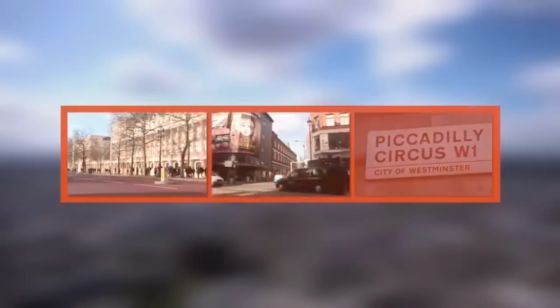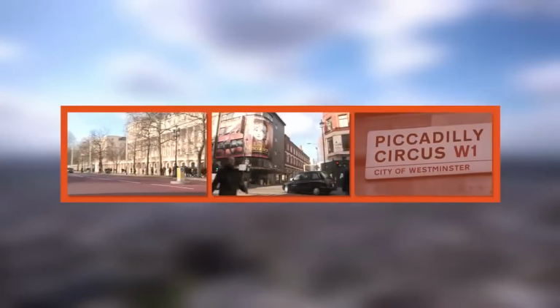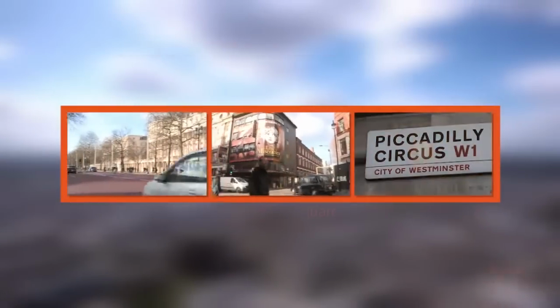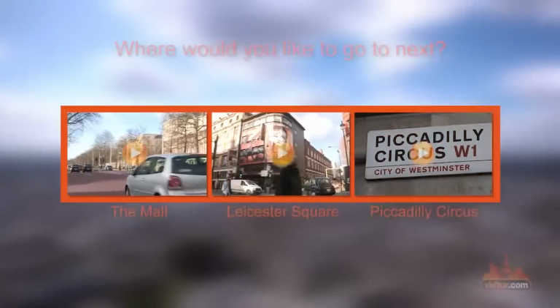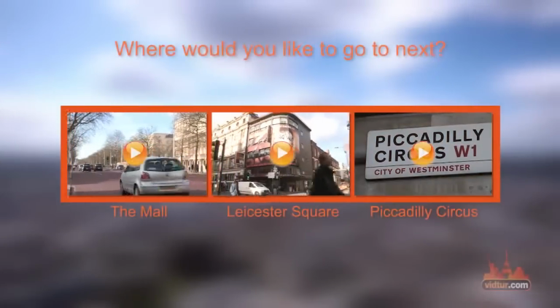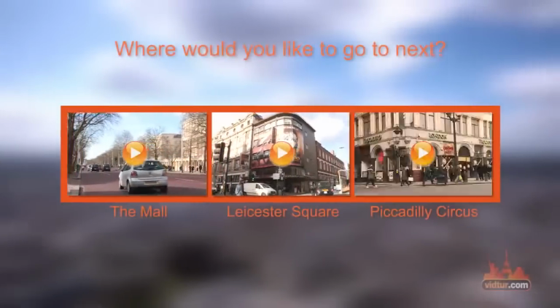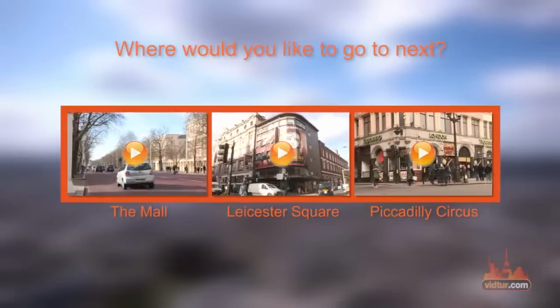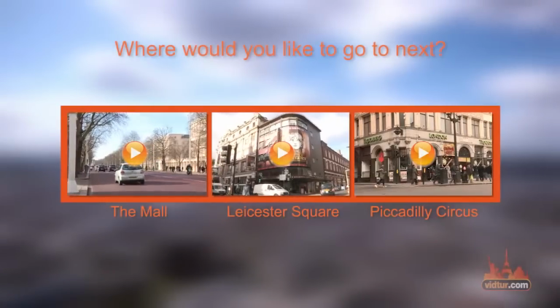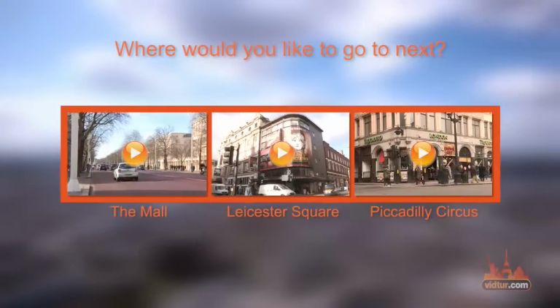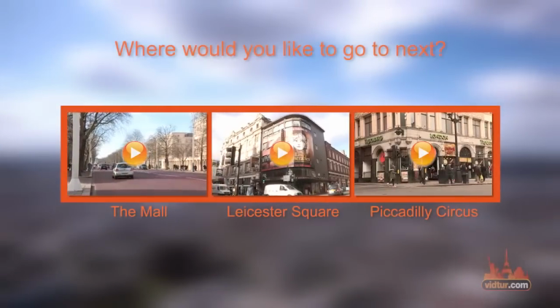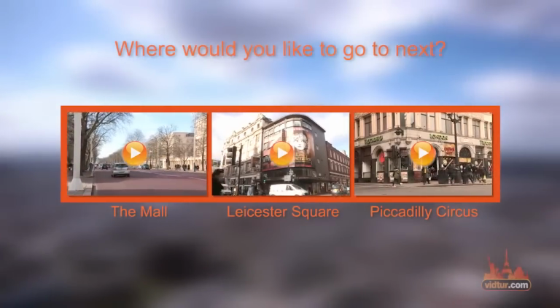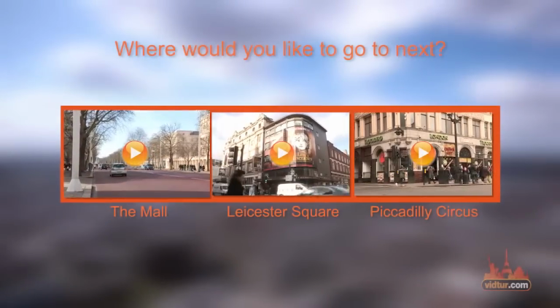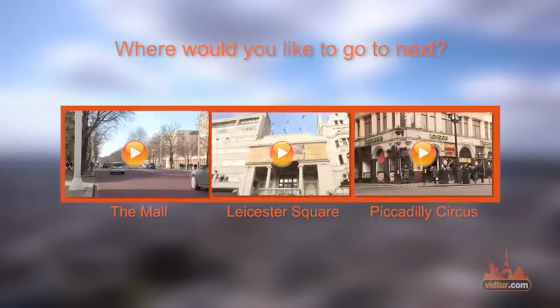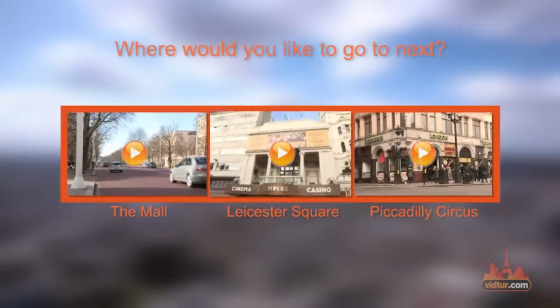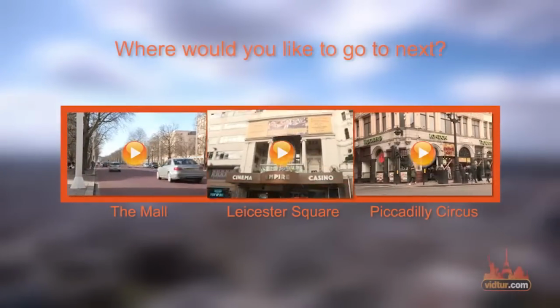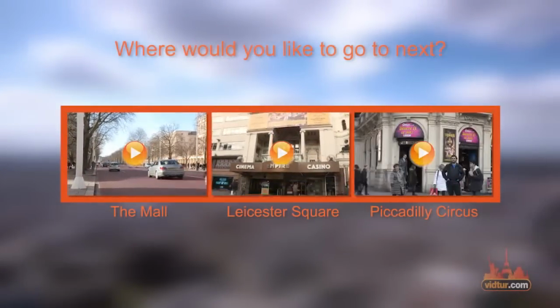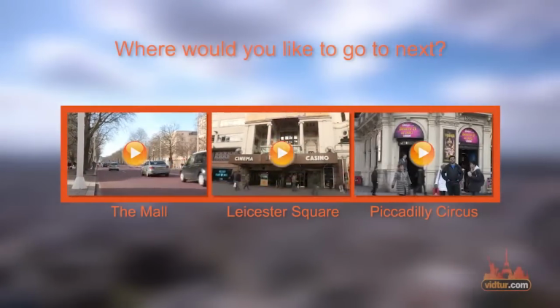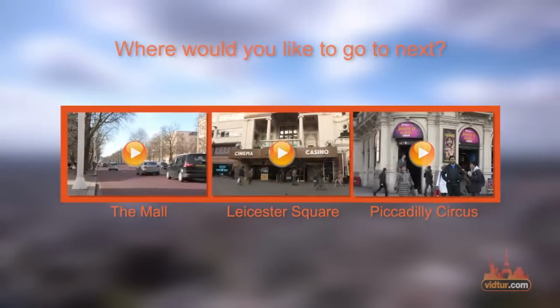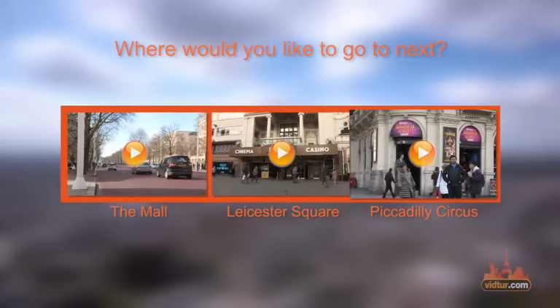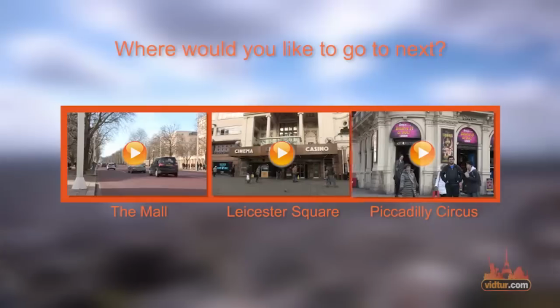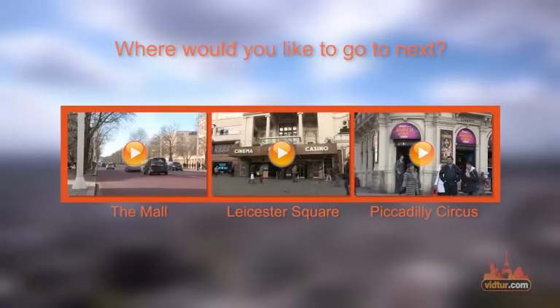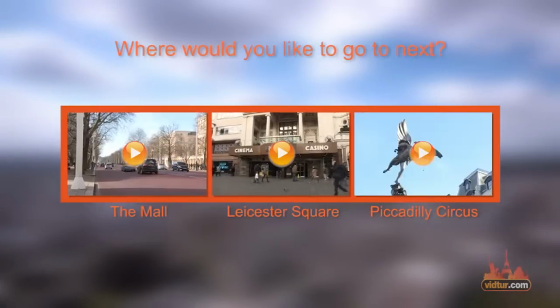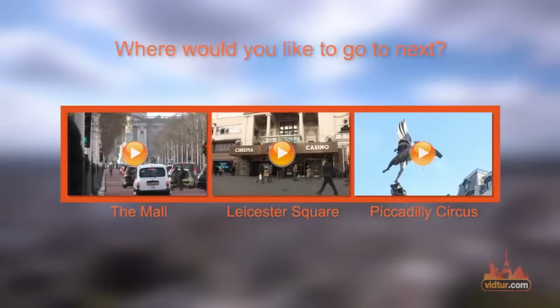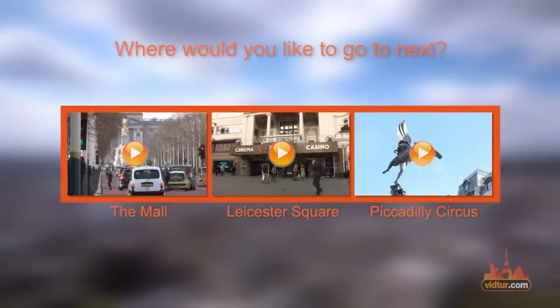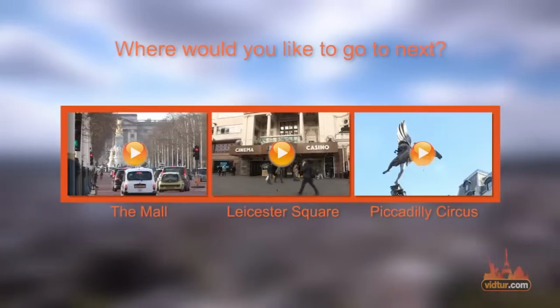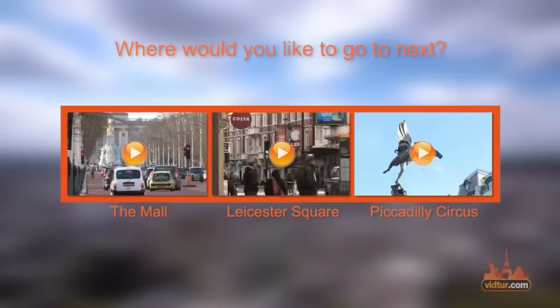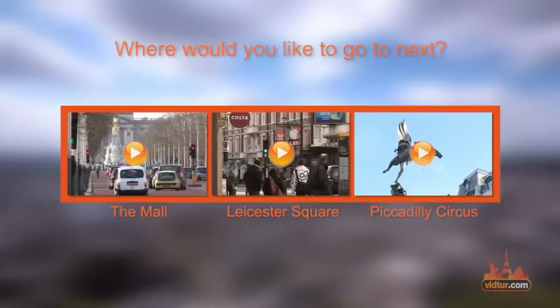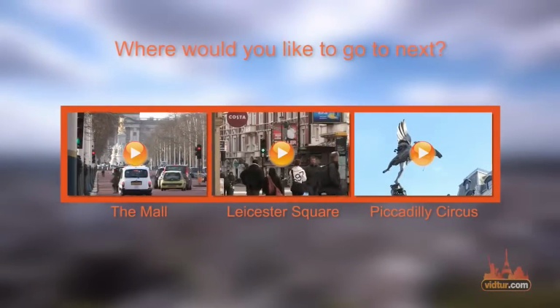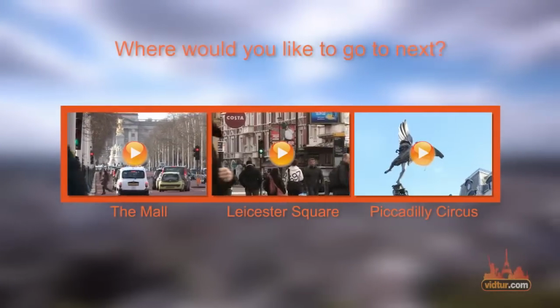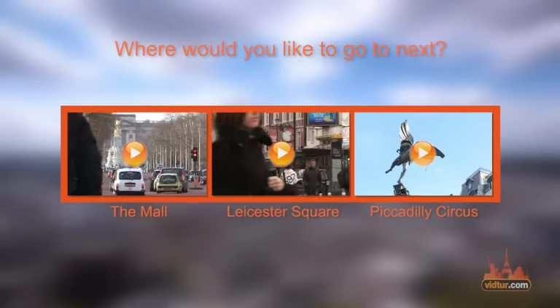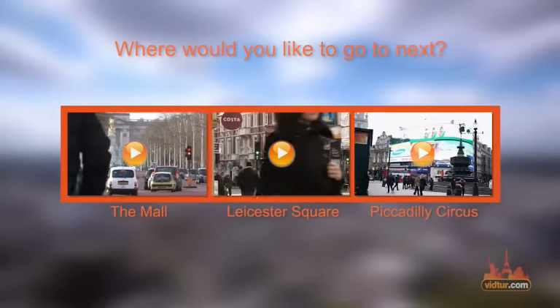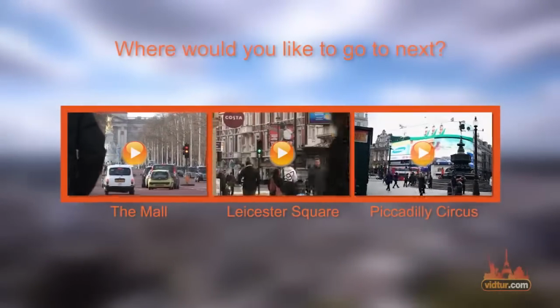Trafalgar Square is an excellent starting point as you can either walk towards the Mall, Leicester Square, or Piccadilly Circus. Select any of the following videos to learn more about these attractions.